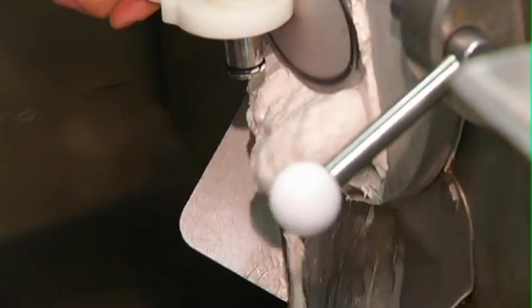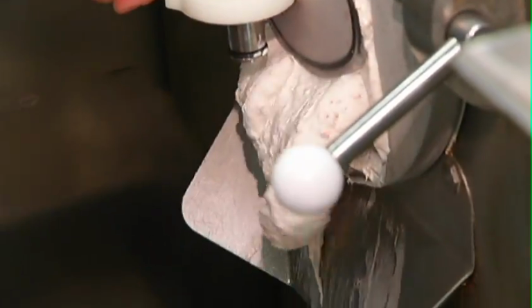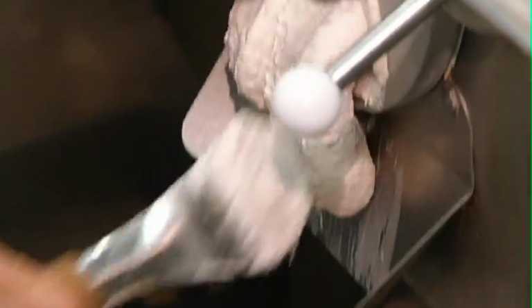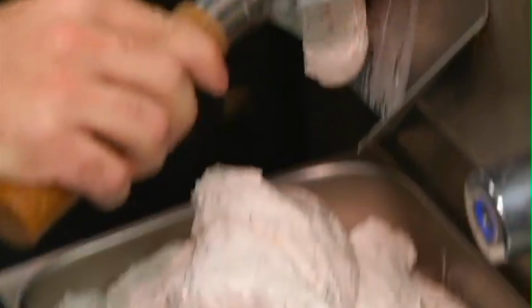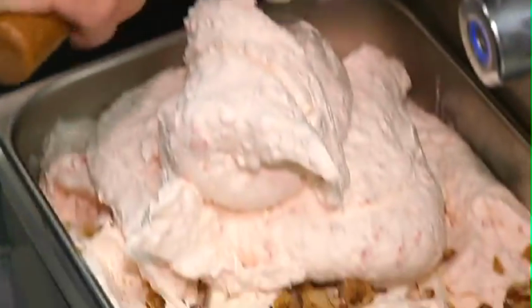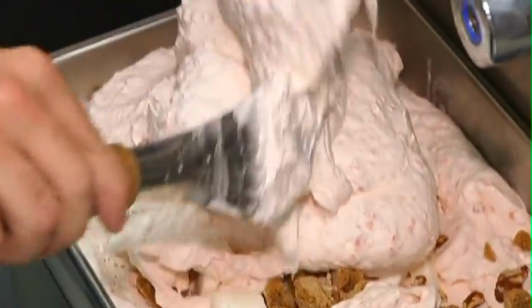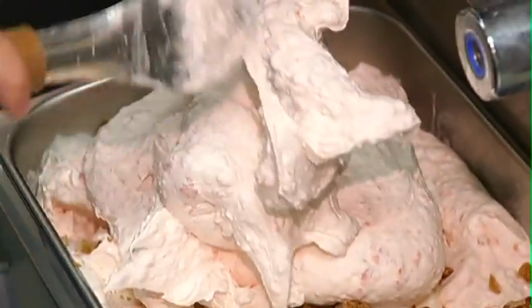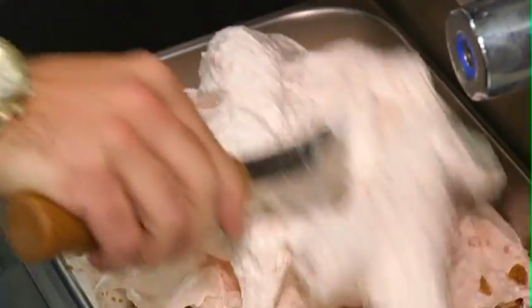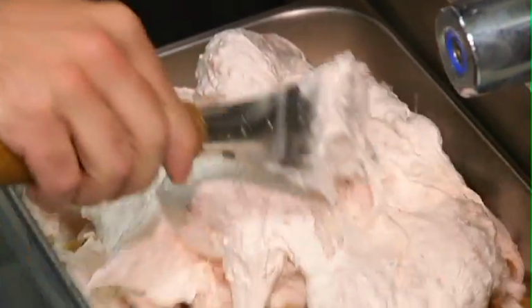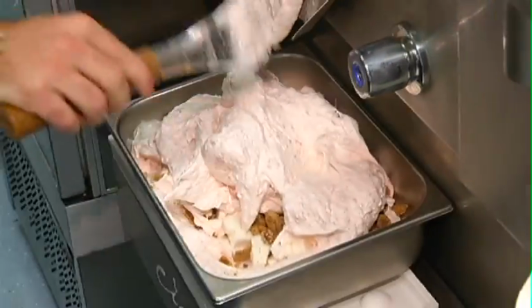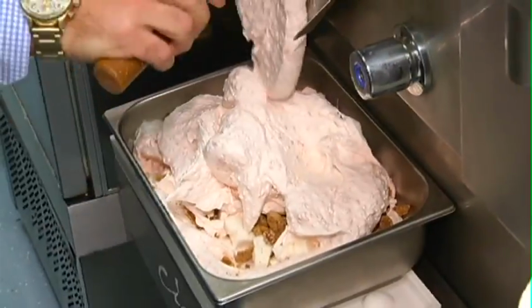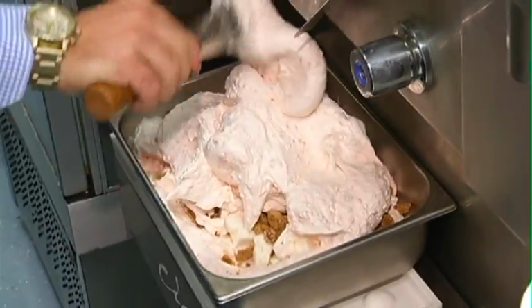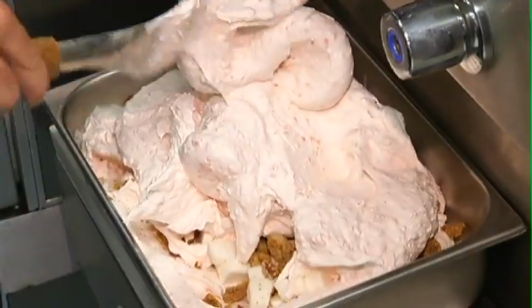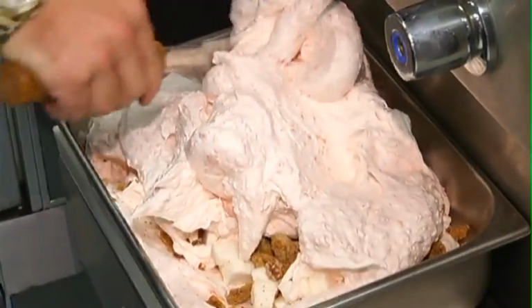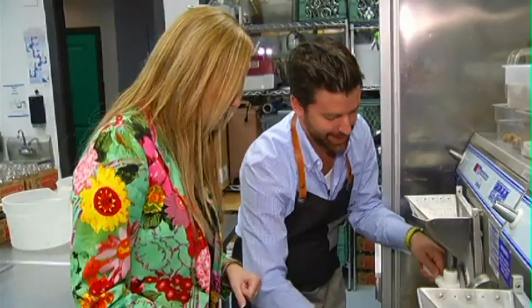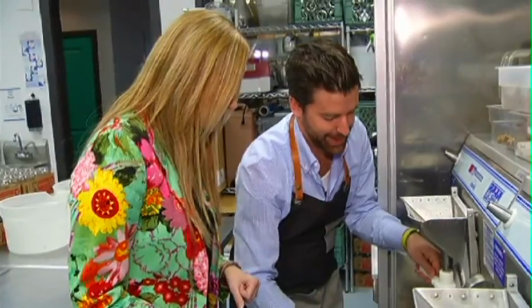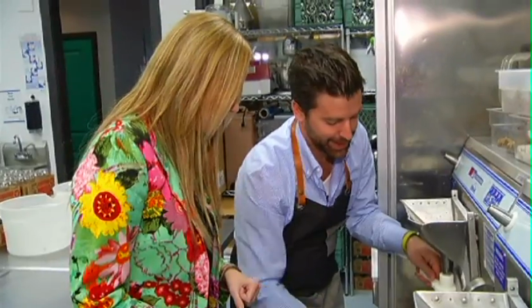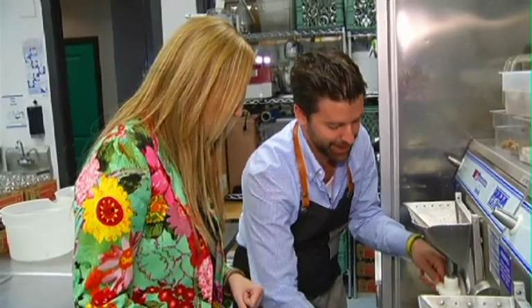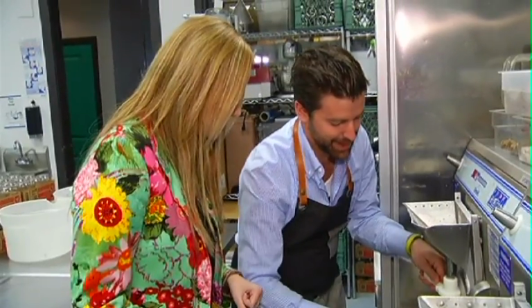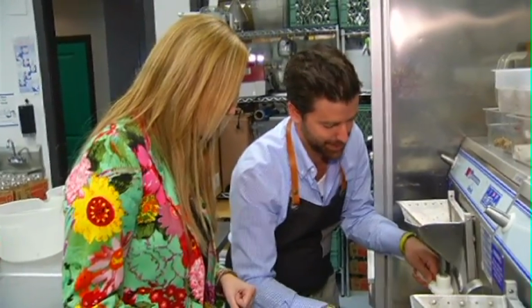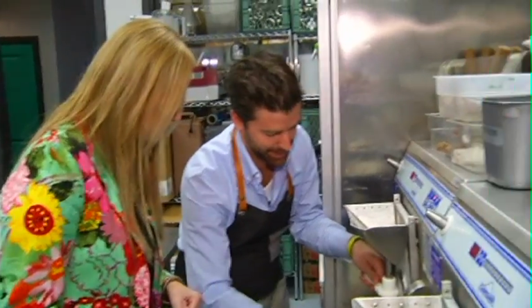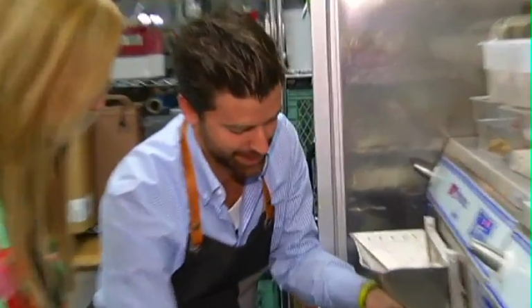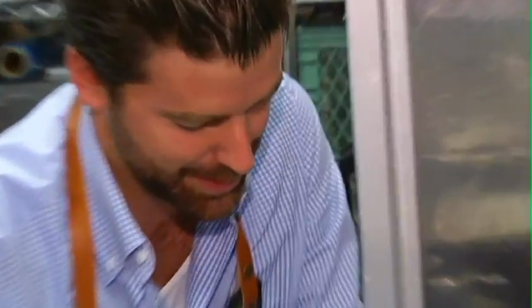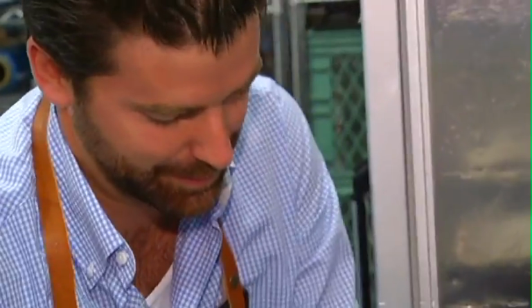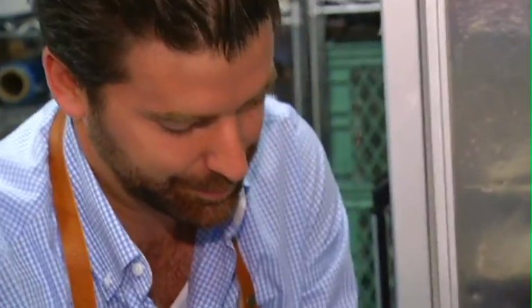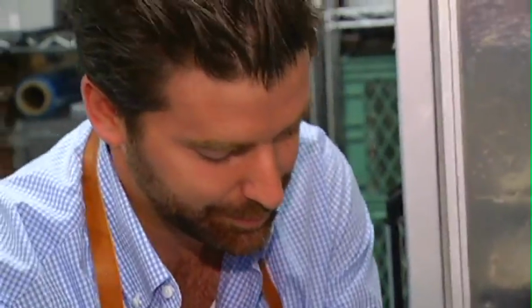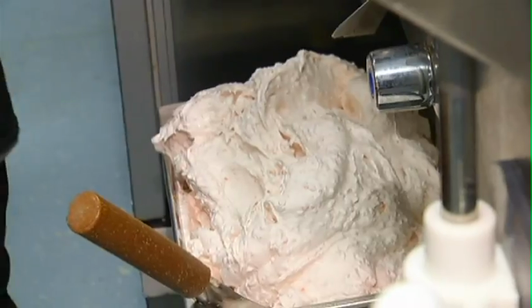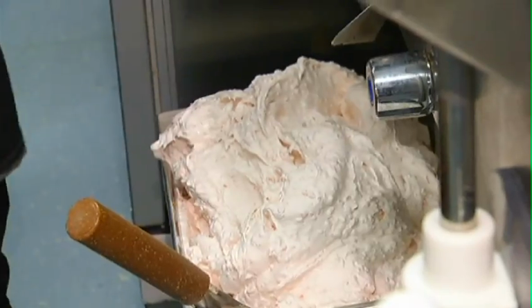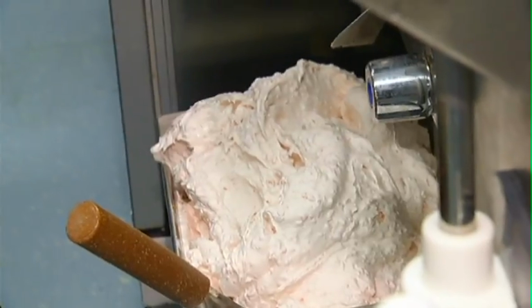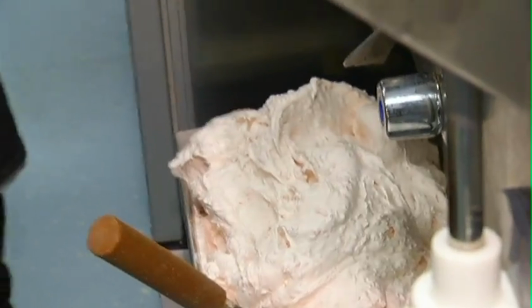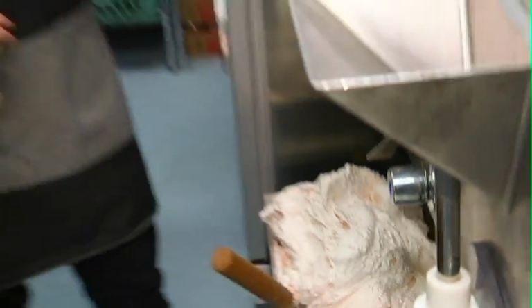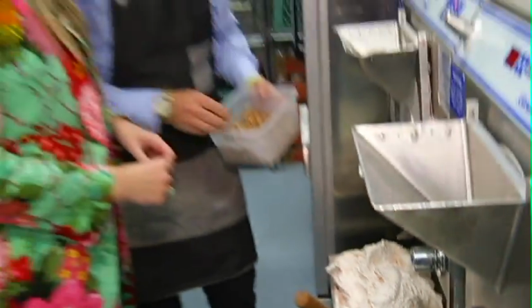There's technique to this — you have to fold it in nice and gently. In Italy these guys are really artists. So yeah, we'll toss a few more in here.